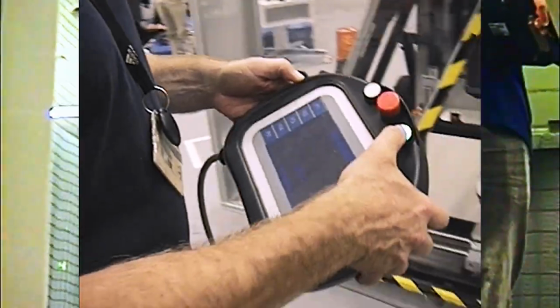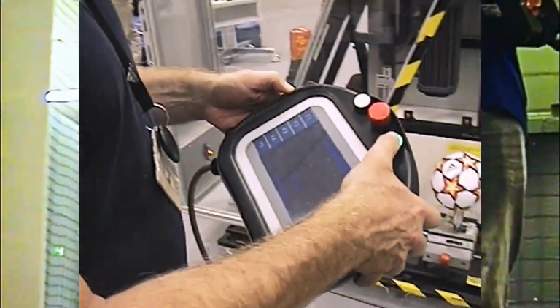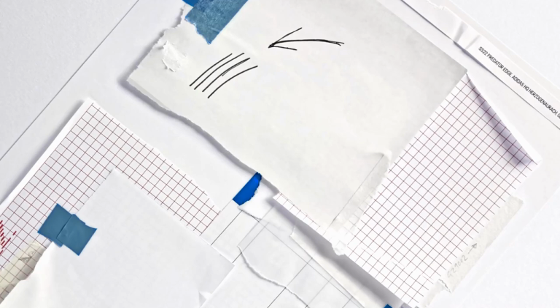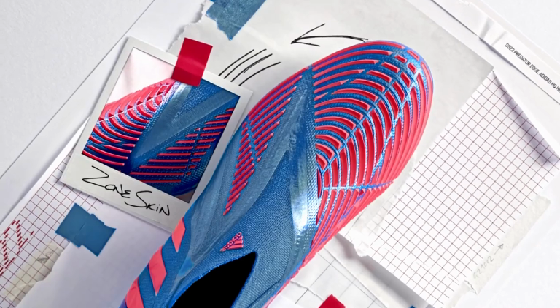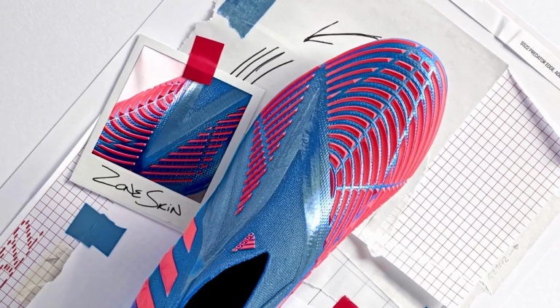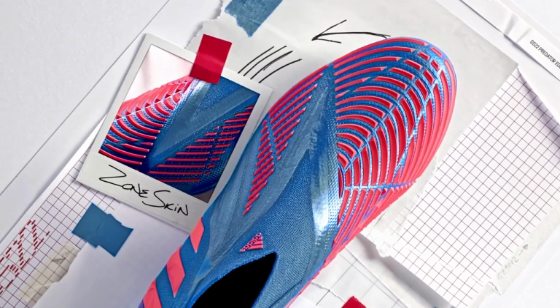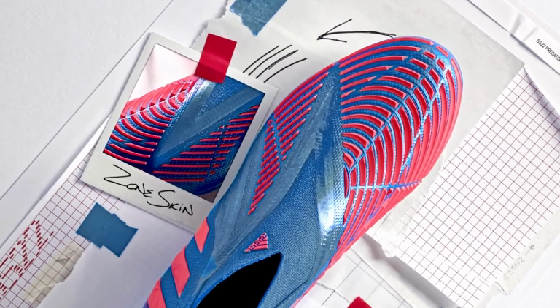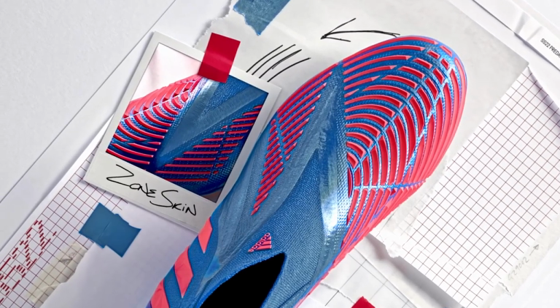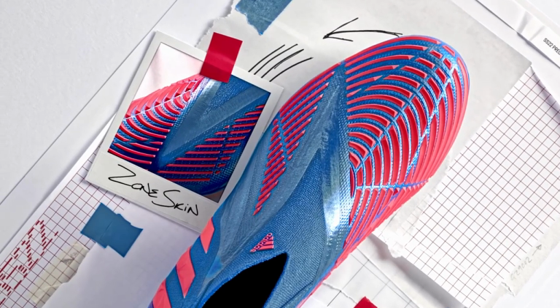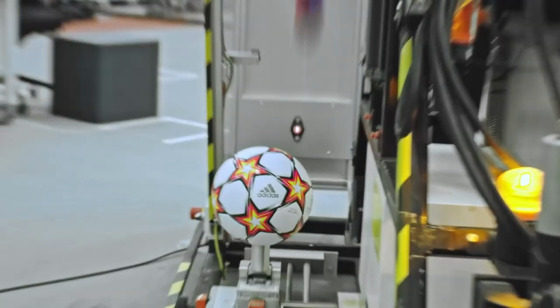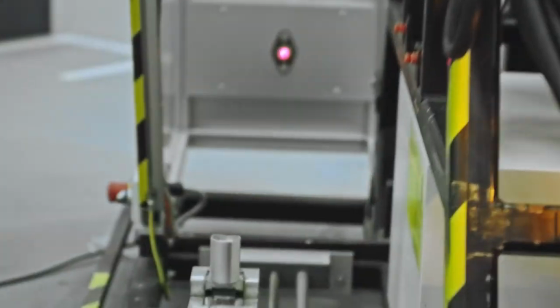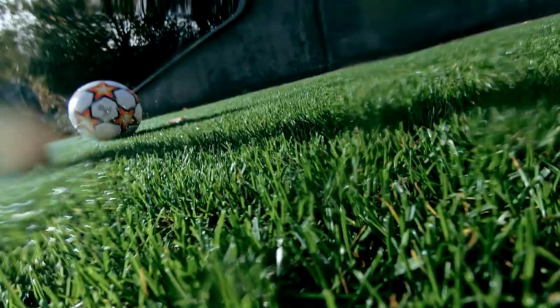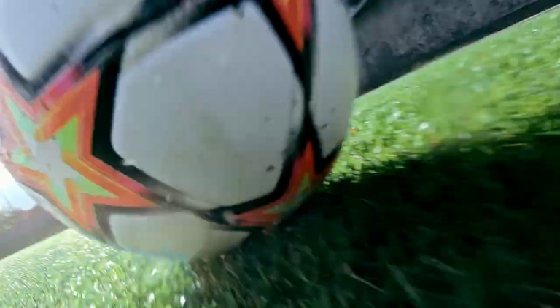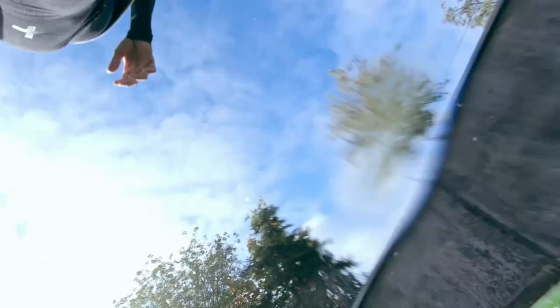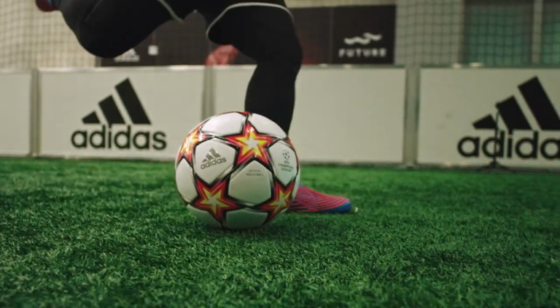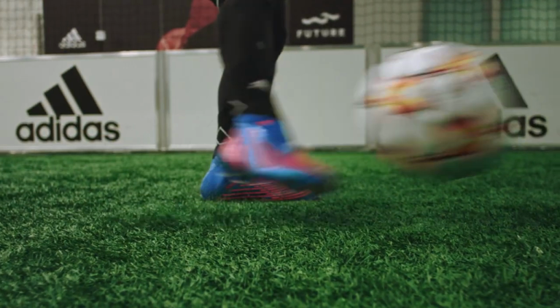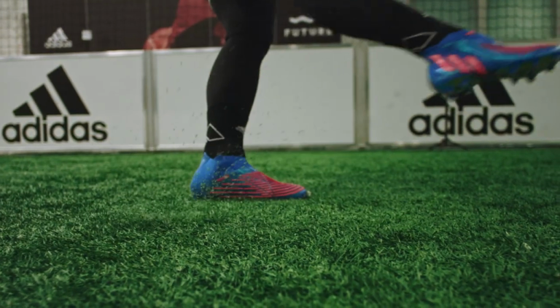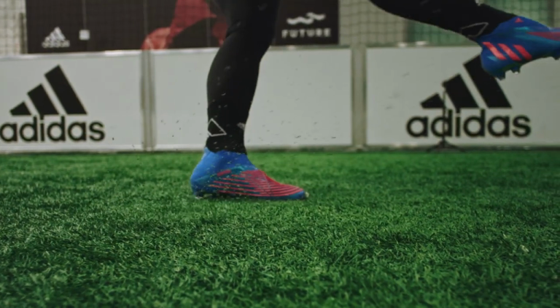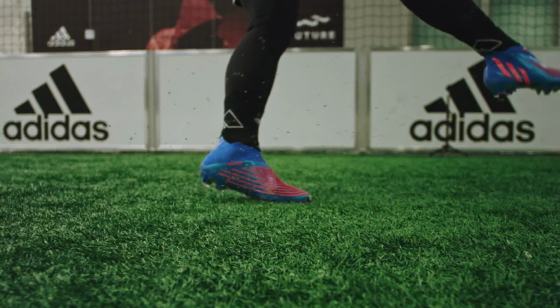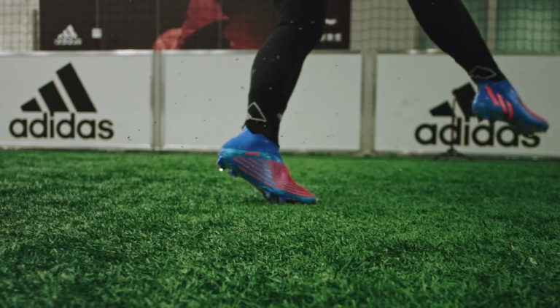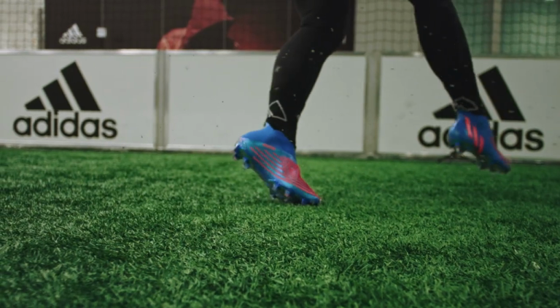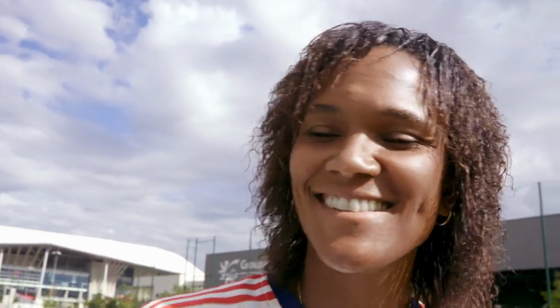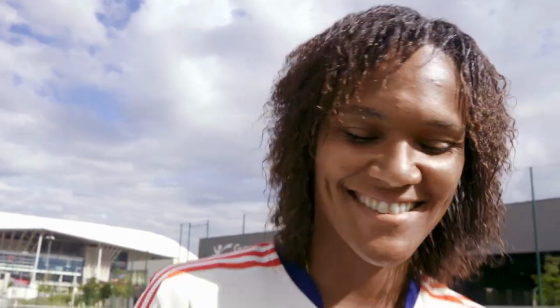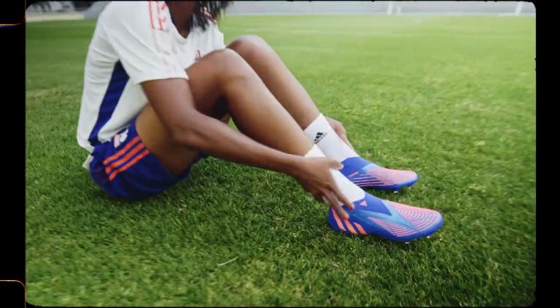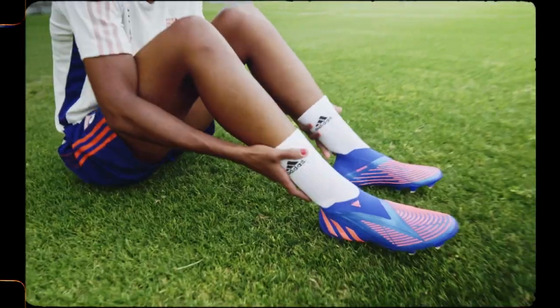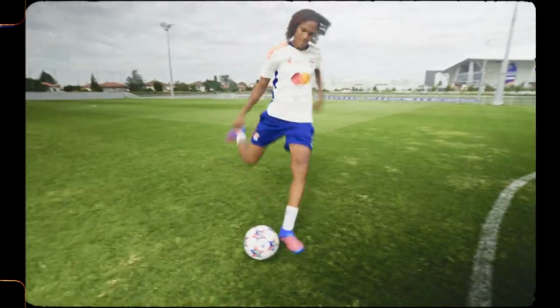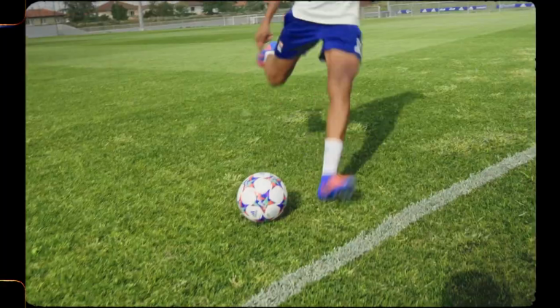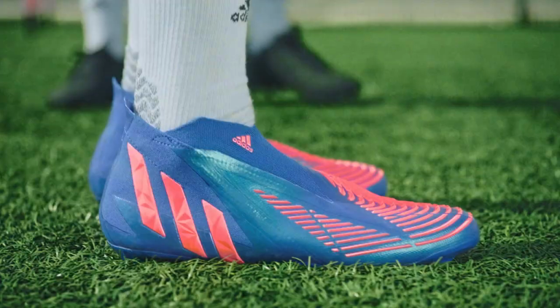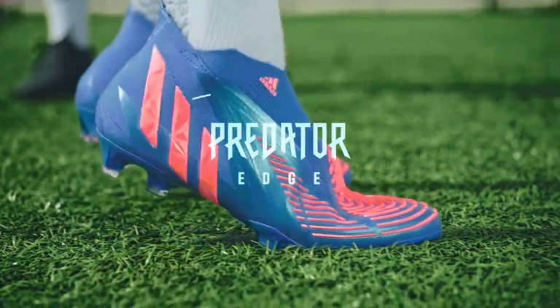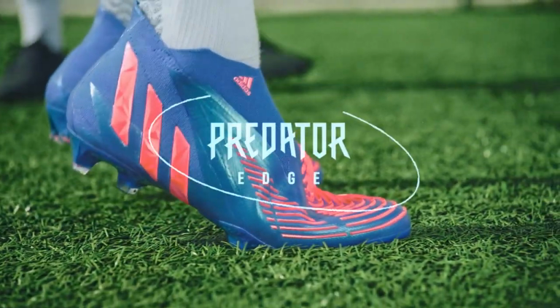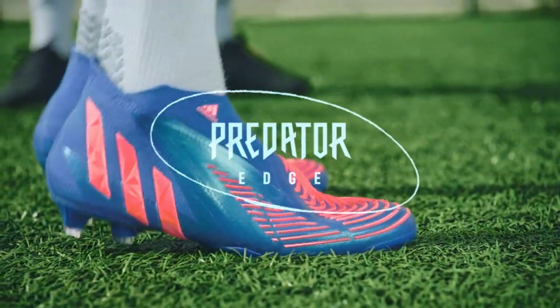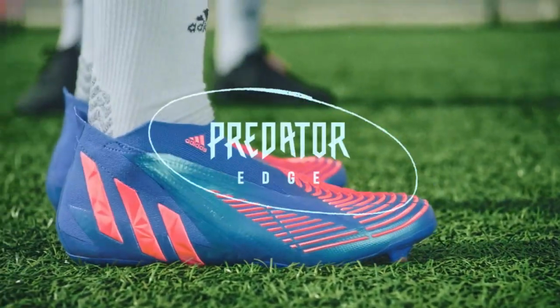Together with the angled ribs of the sewn skin, this supports the power transfer to the ball. Predator is the perfect boot for our female athletes because it's super technical, and so is the female game.